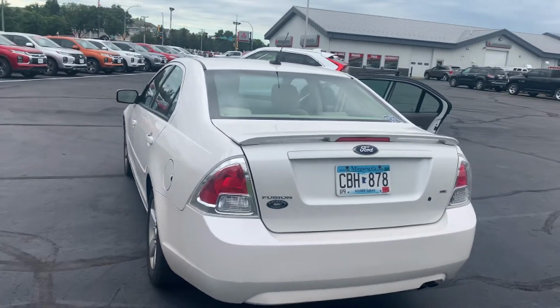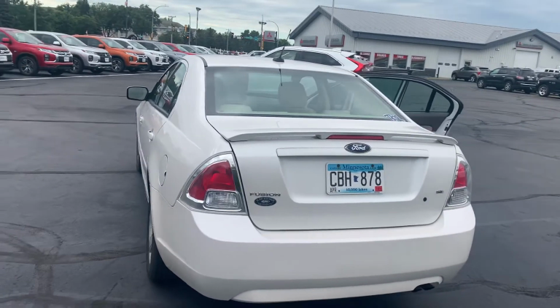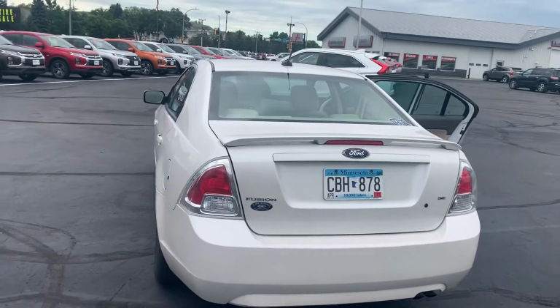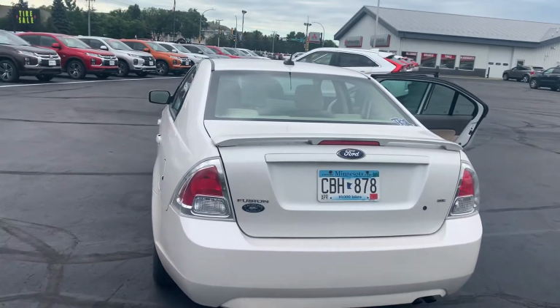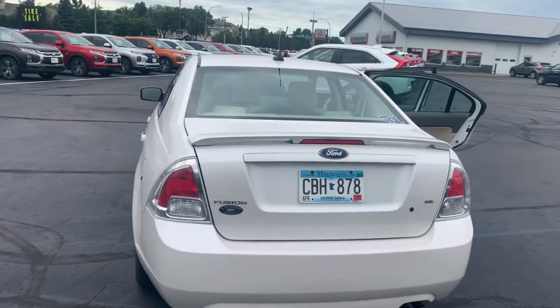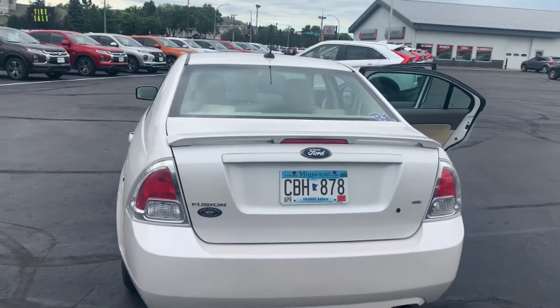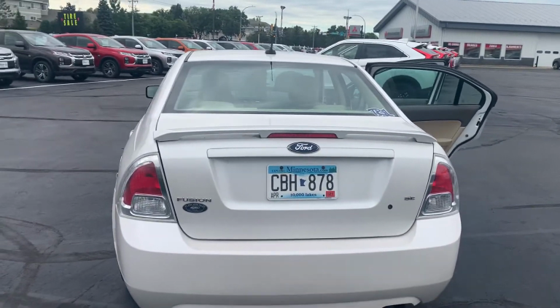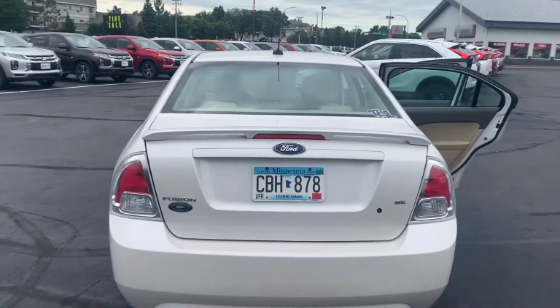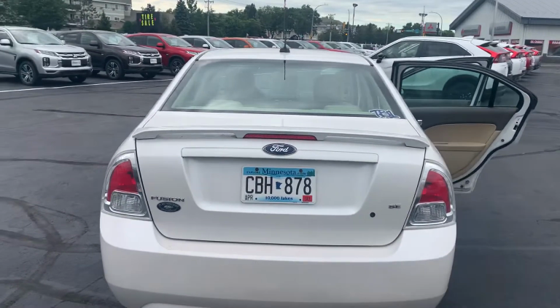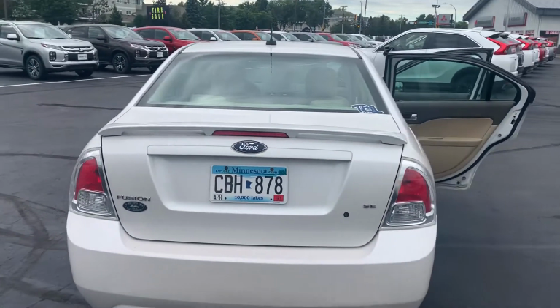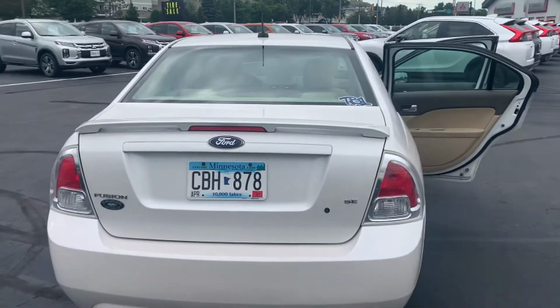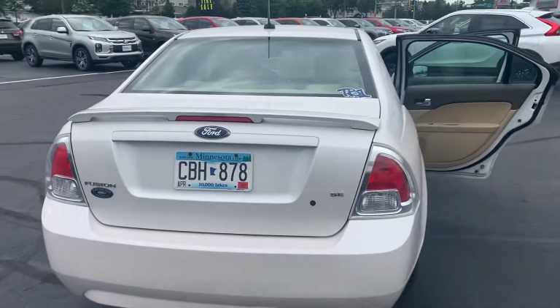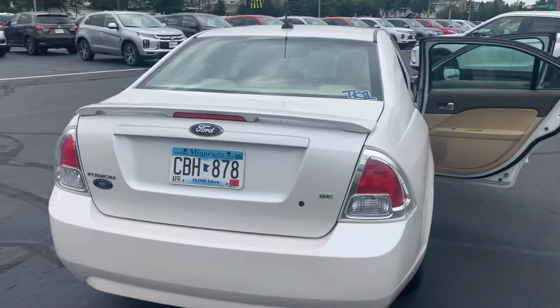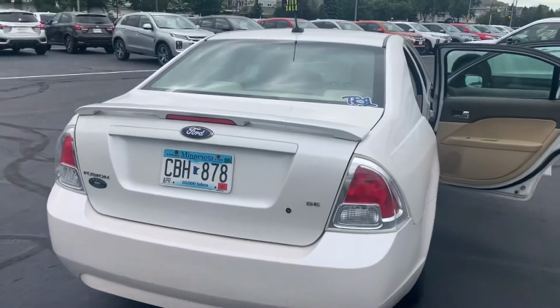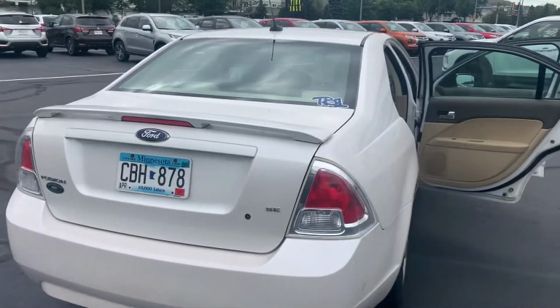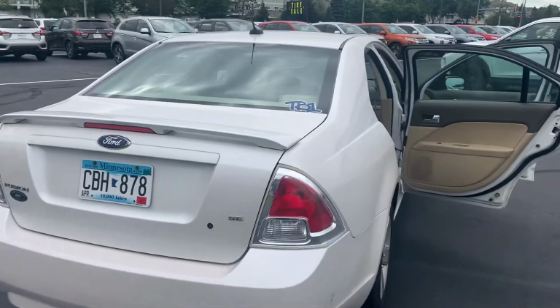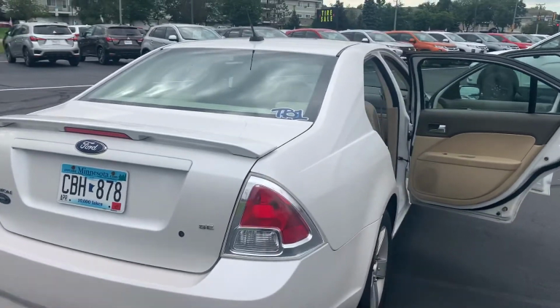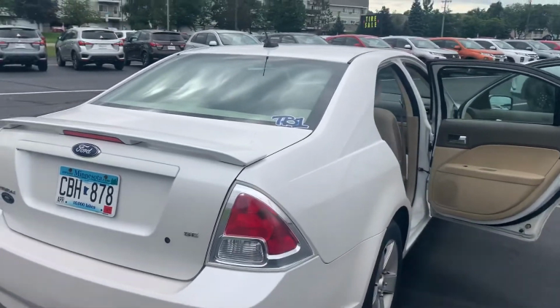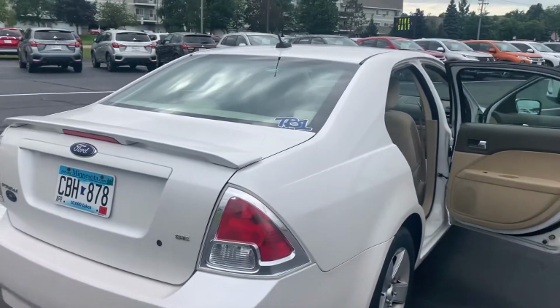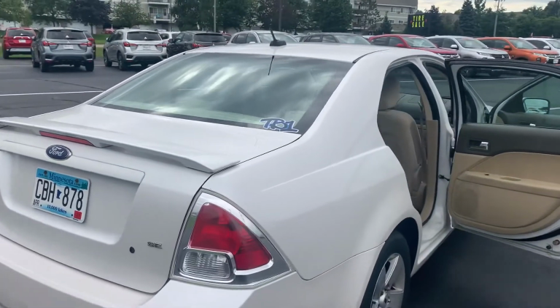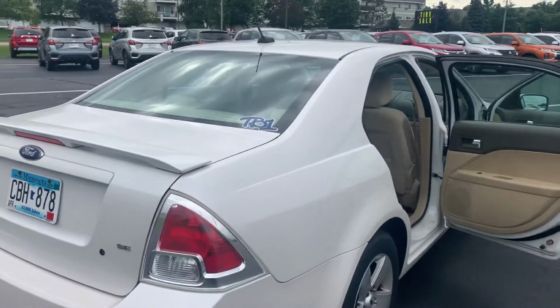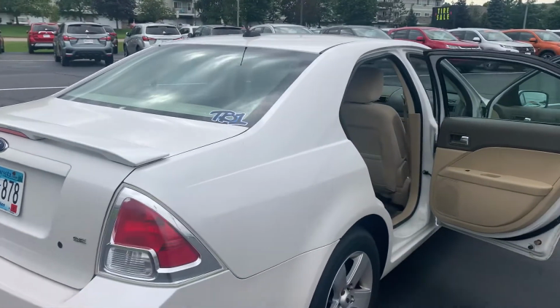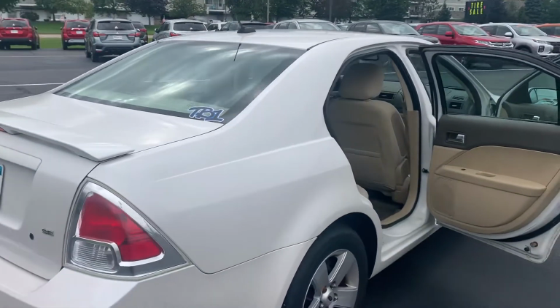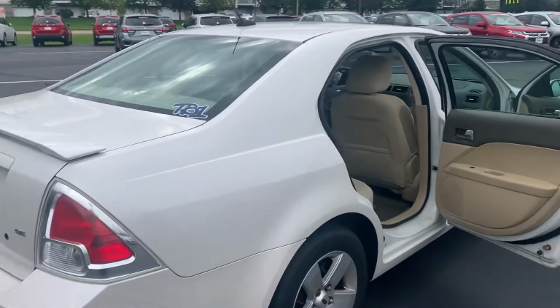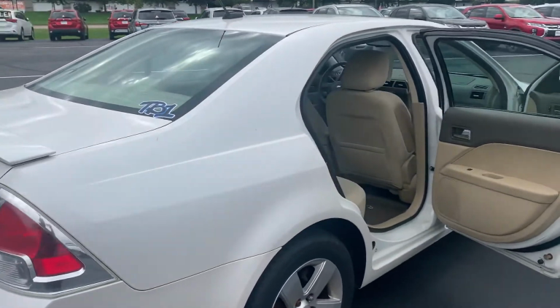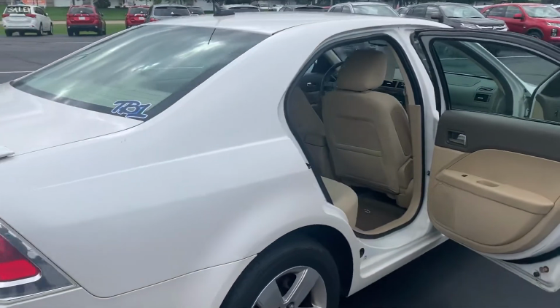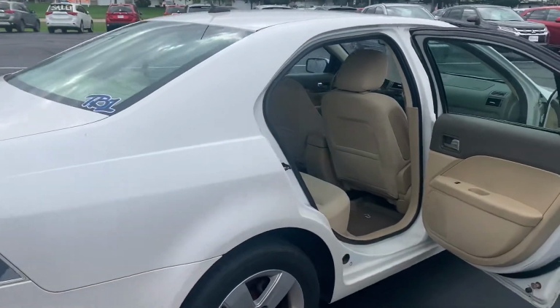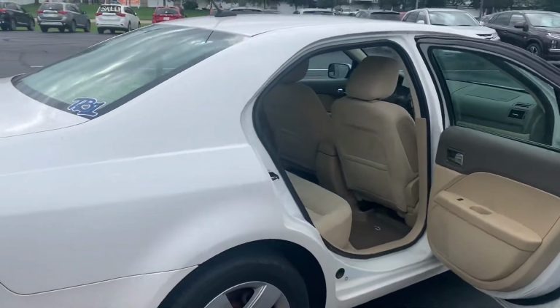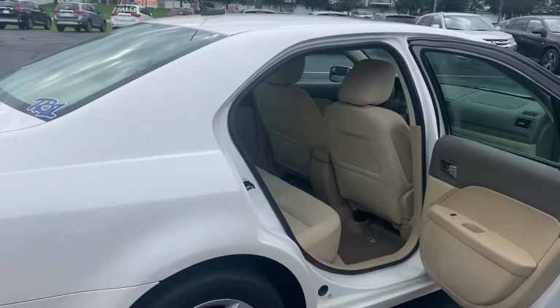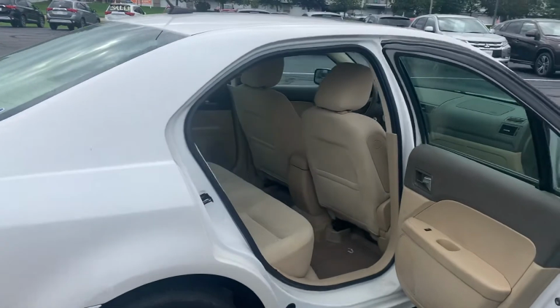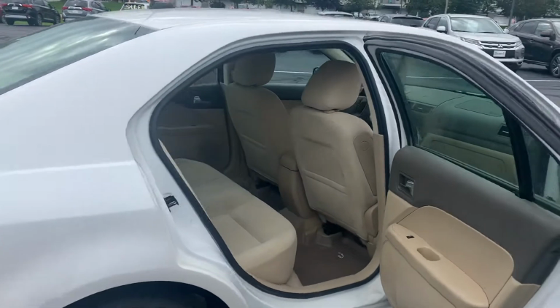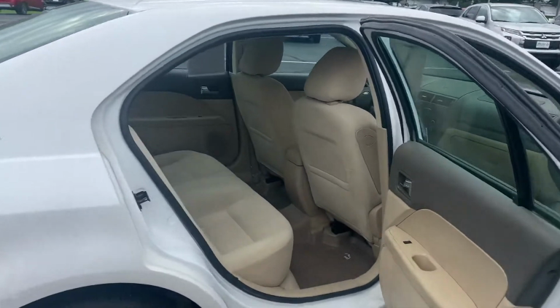Ford Fusion SE with the spoiler. Really clean. Virtually no rust or anything on the outside of this vehicle. Tires are in good shape.